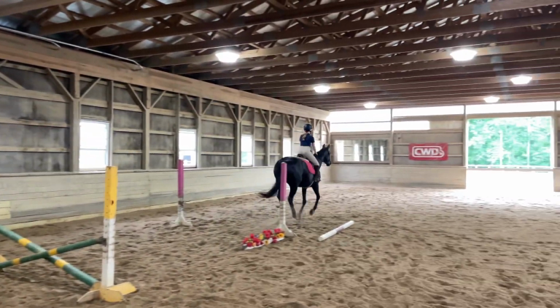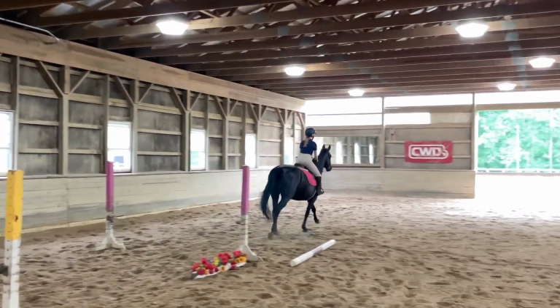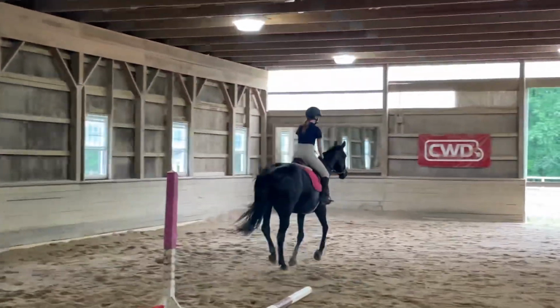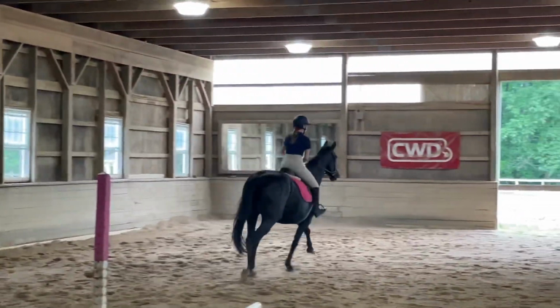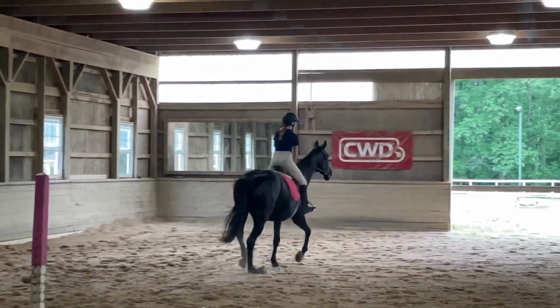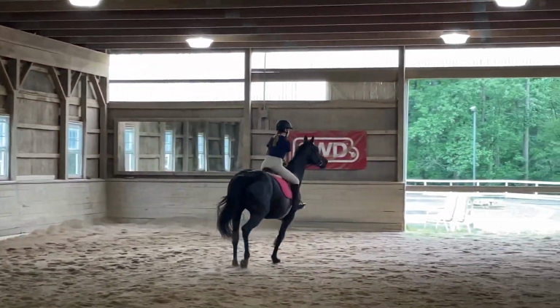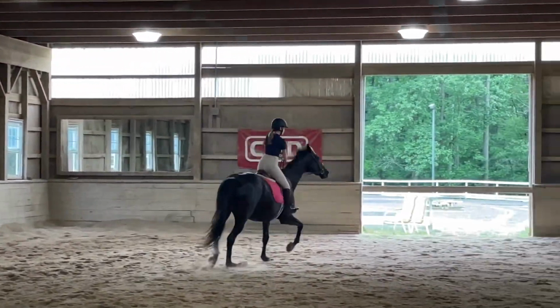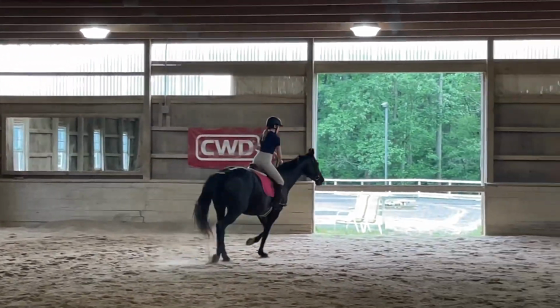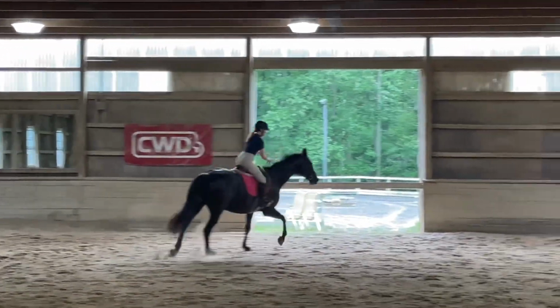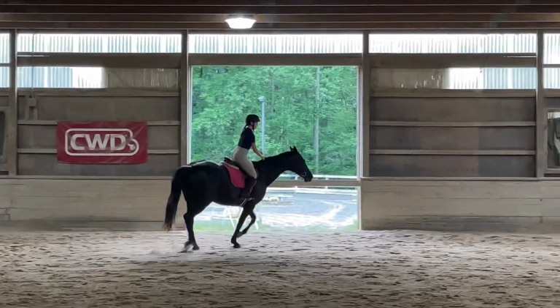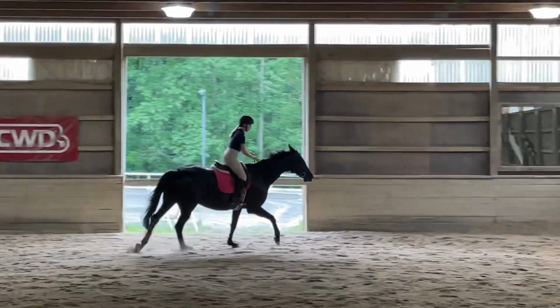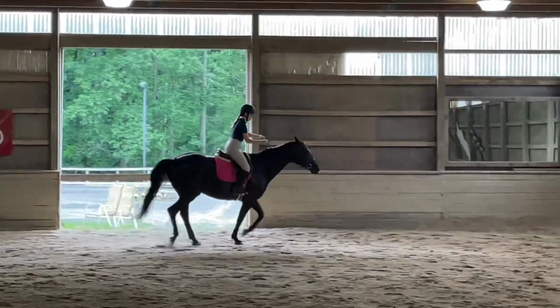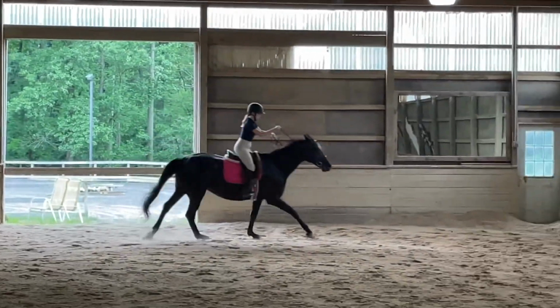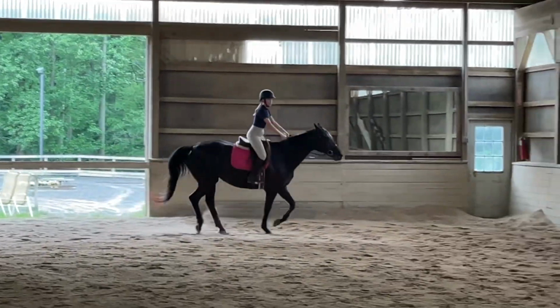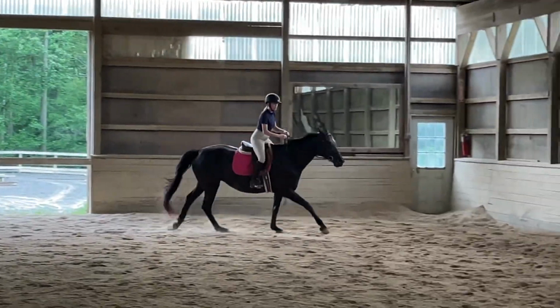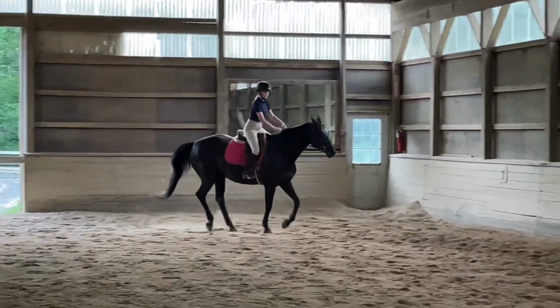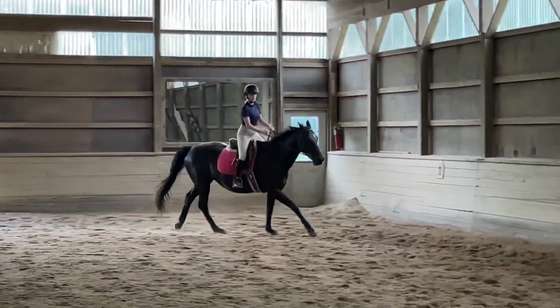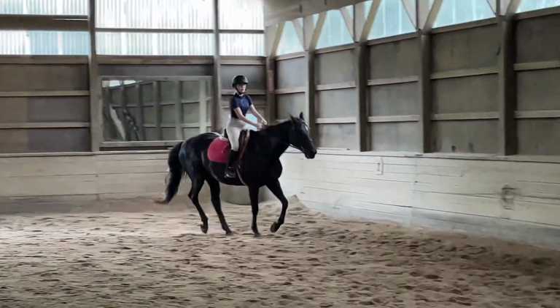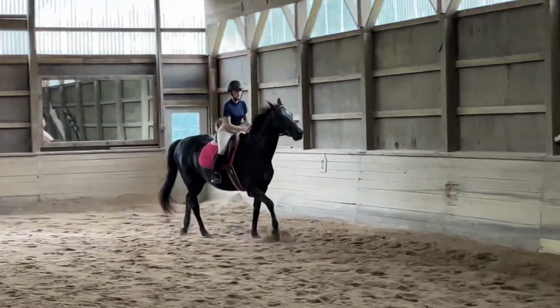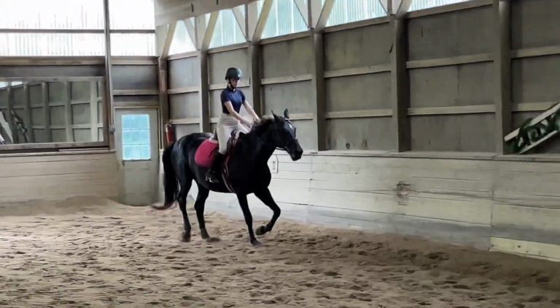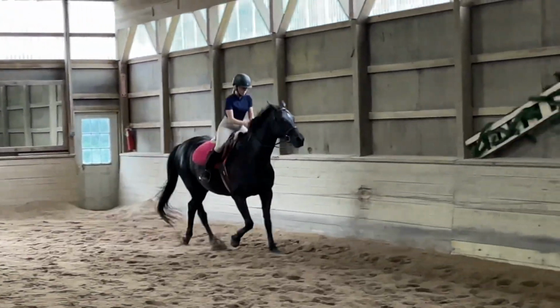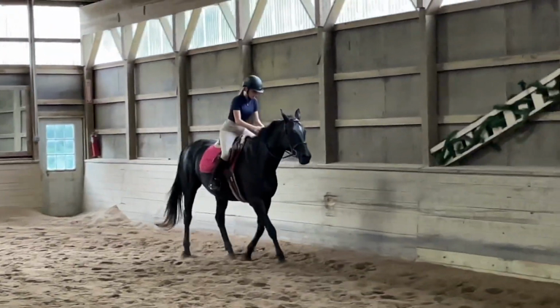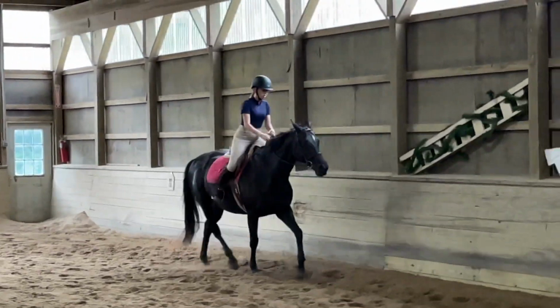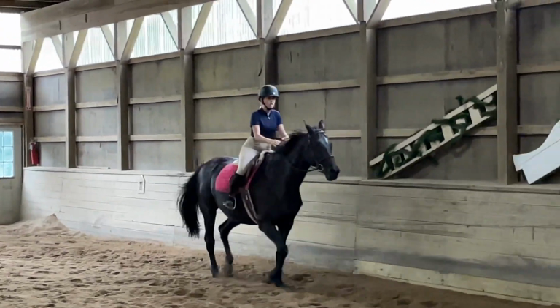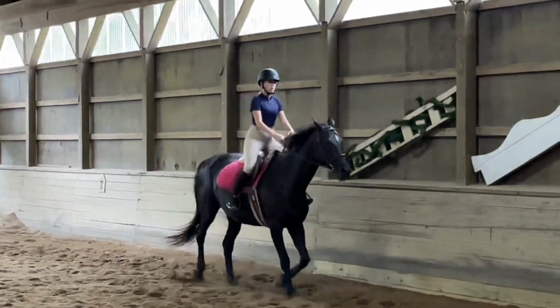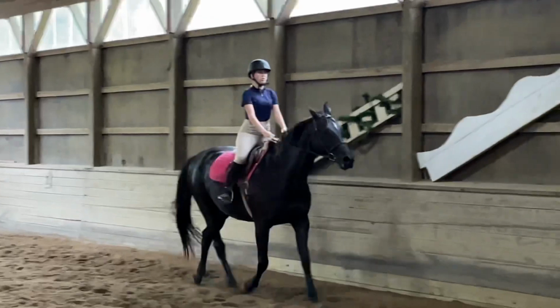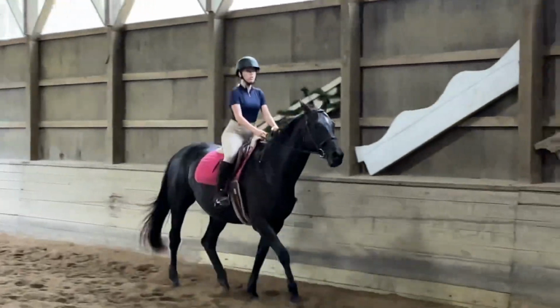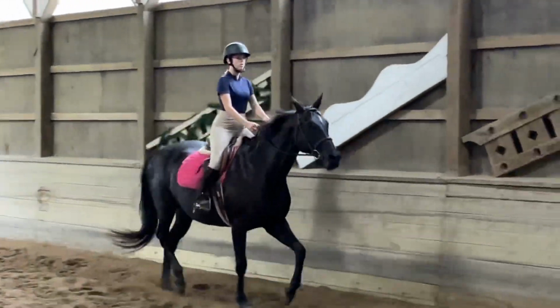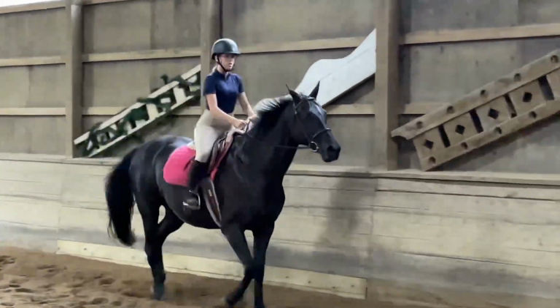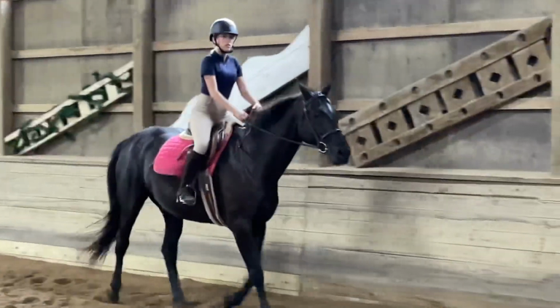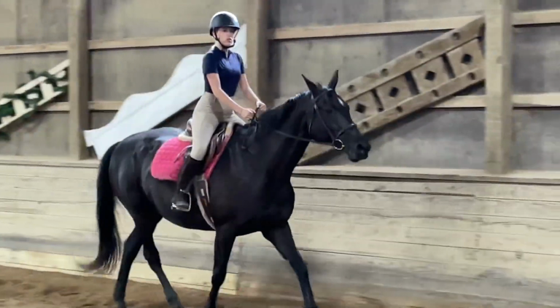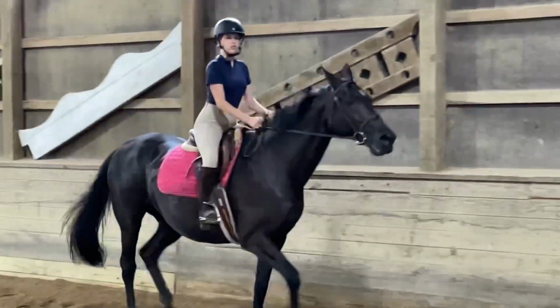Right rein against neck and outside leg for your change next time, okay? That's okay, it's a lot happening at once. Okay, now walk a second.